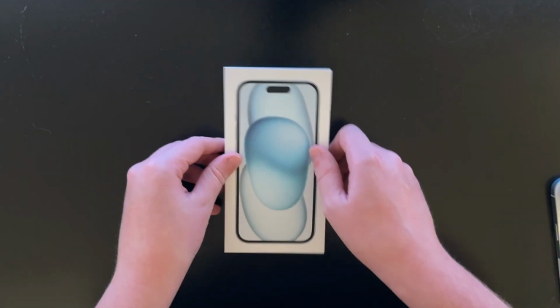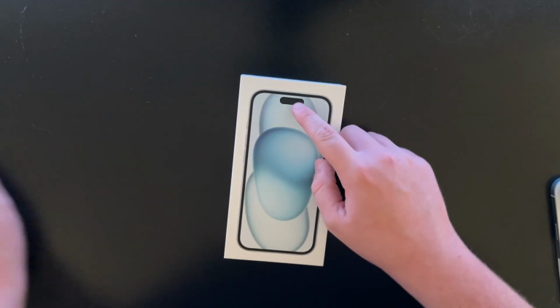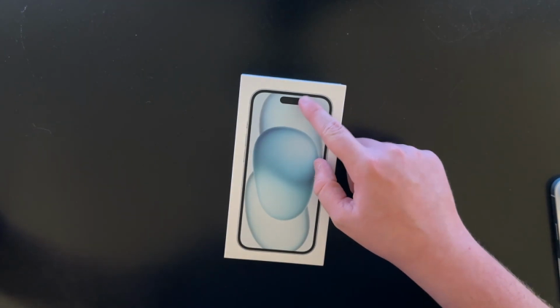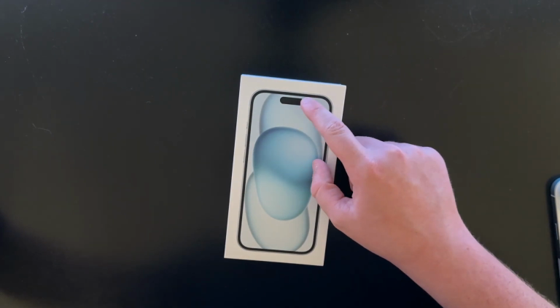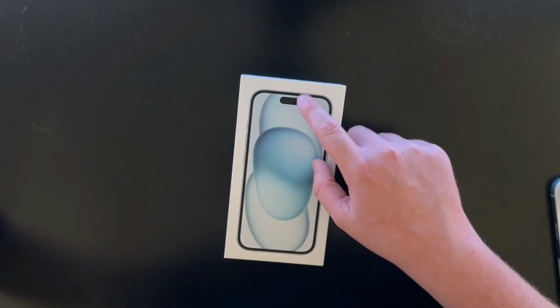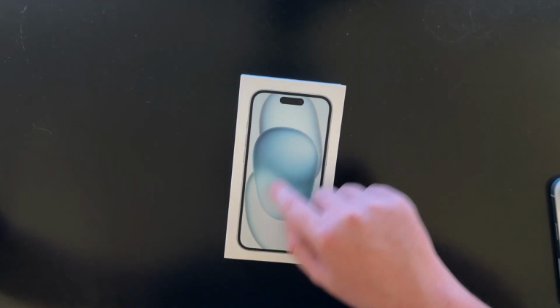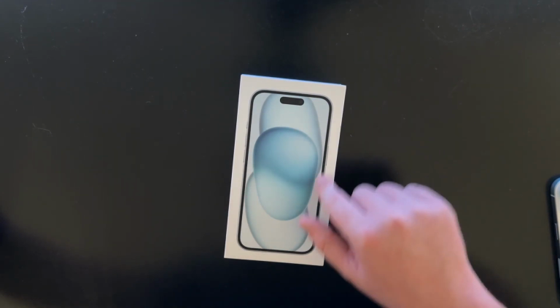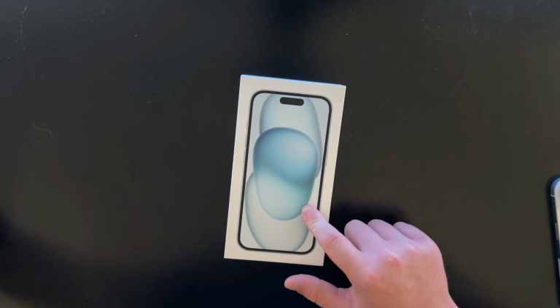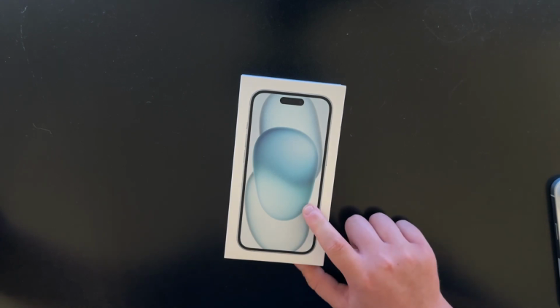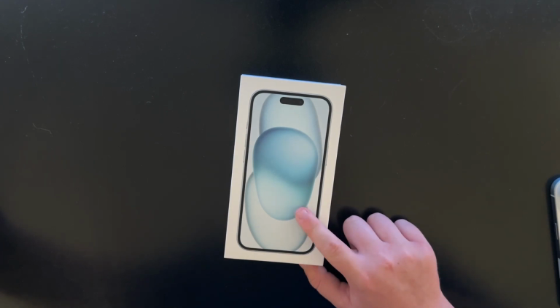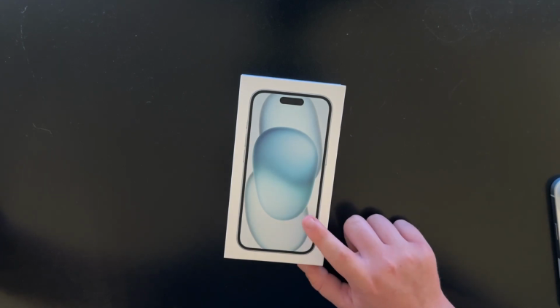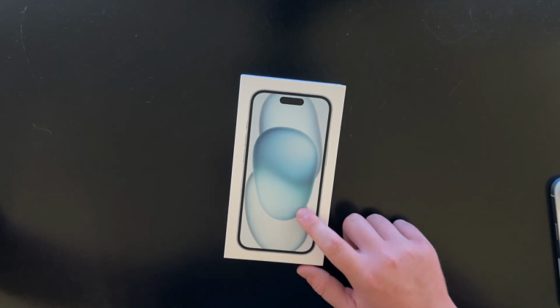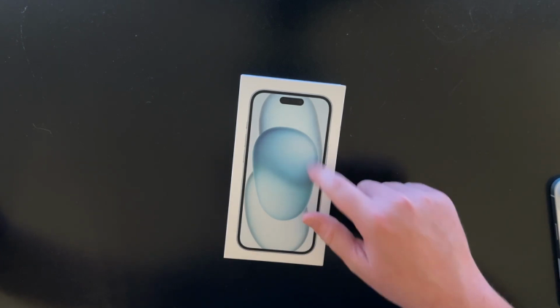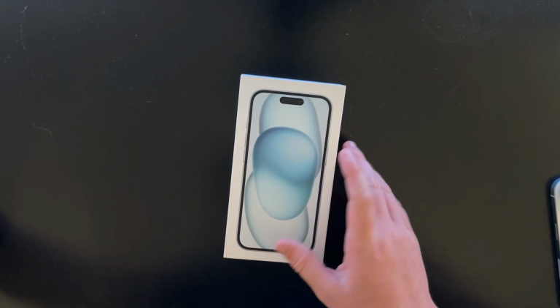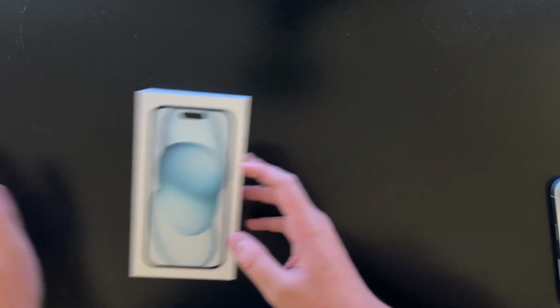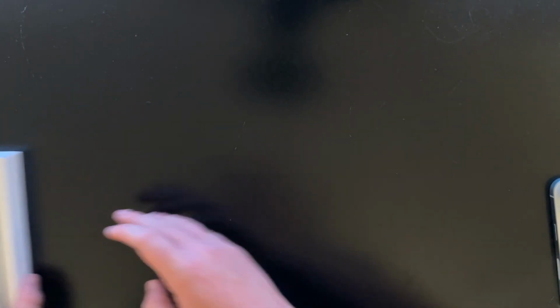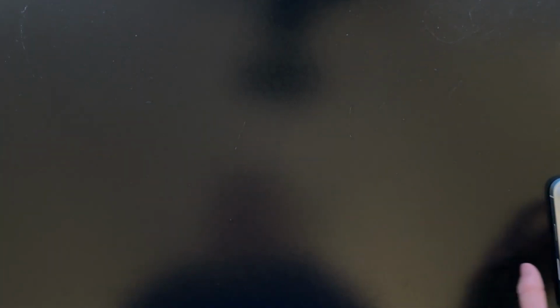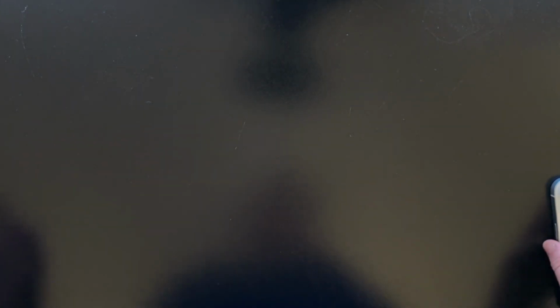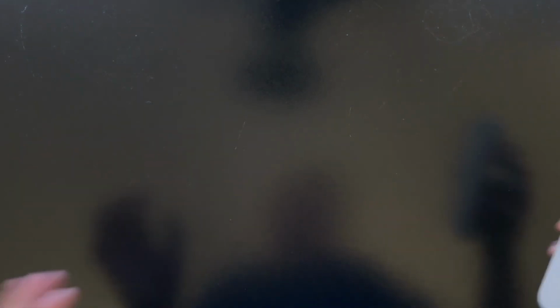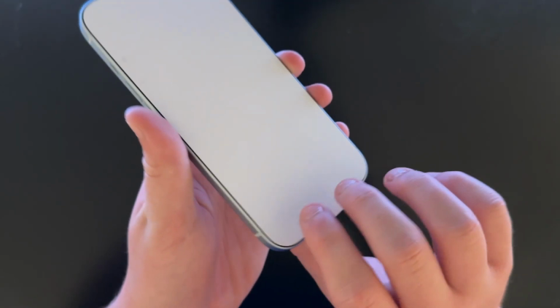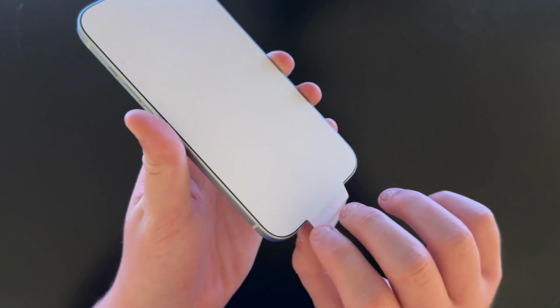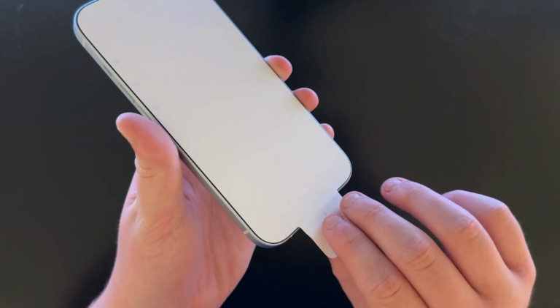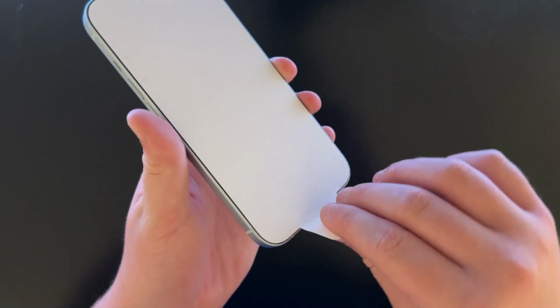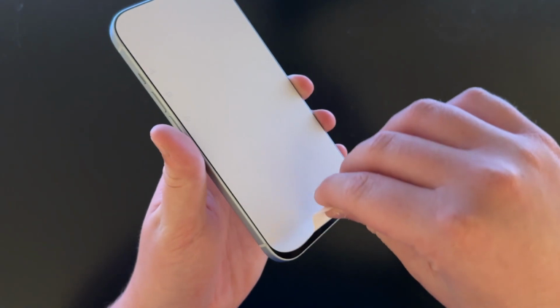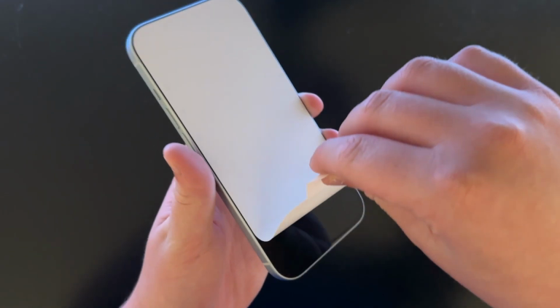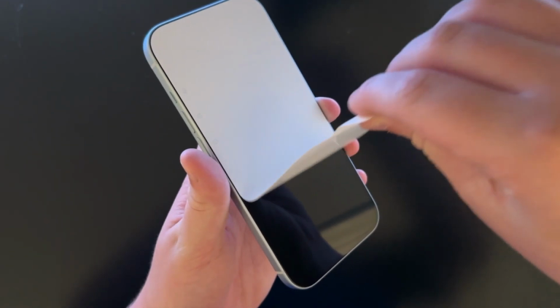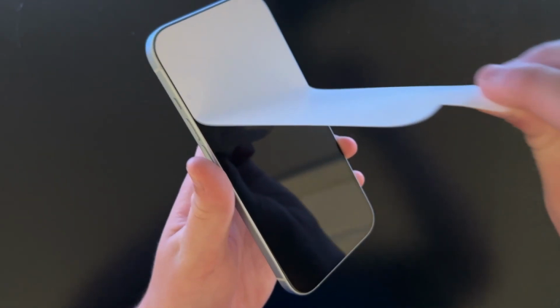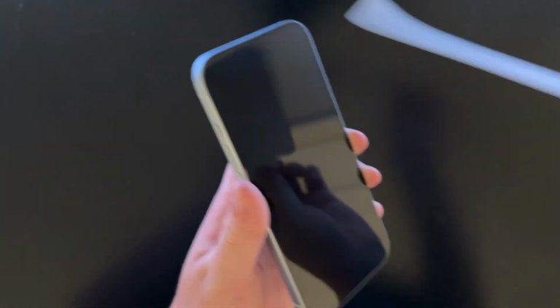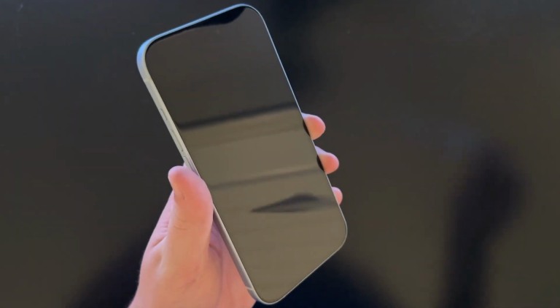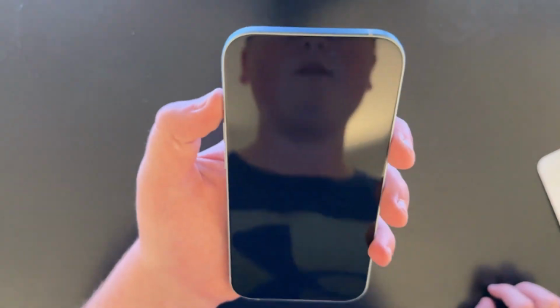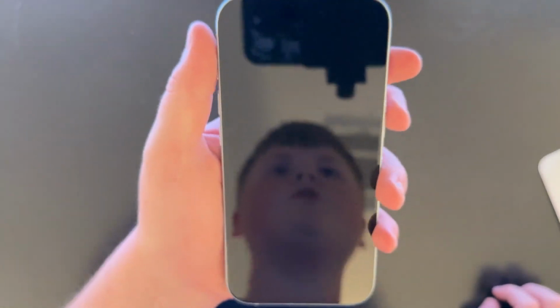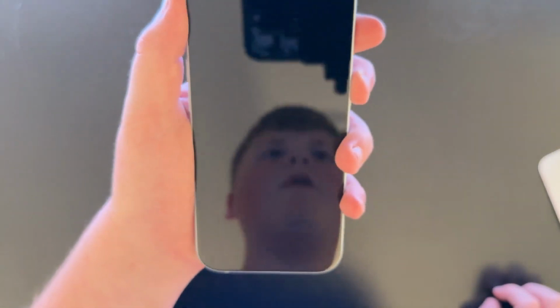The regular iPhone 15s now actually do get the Dynamic Island, but they don't have the 120Hz display and the always-on screen that the 14 Pros had. Let's just do this magnificent peel, then let's power it on.